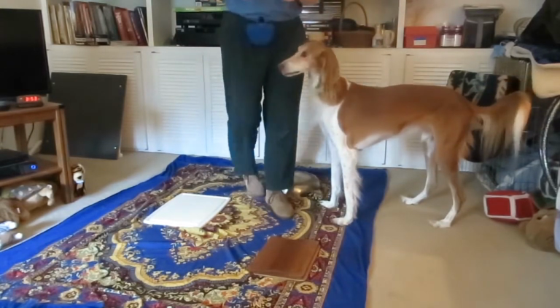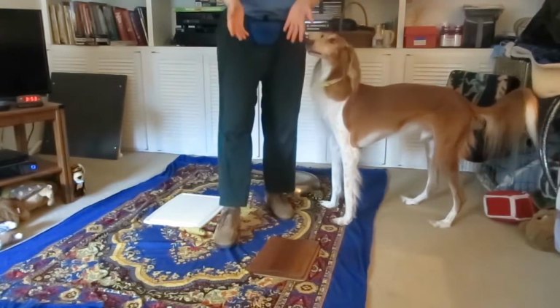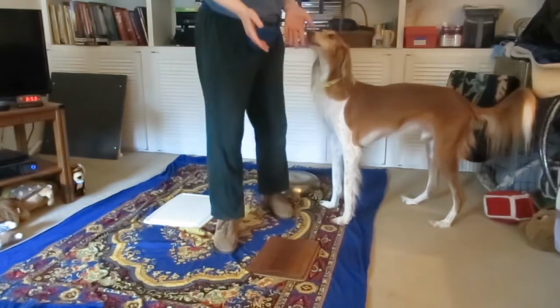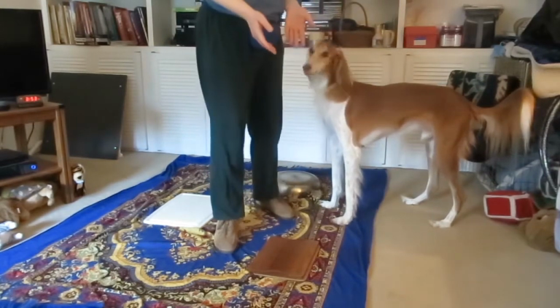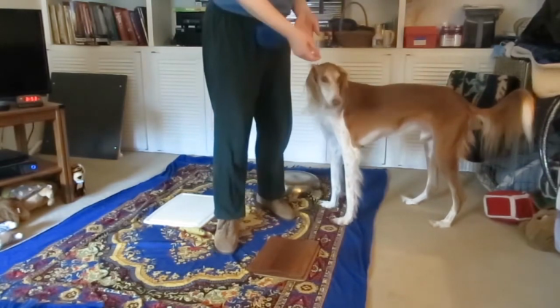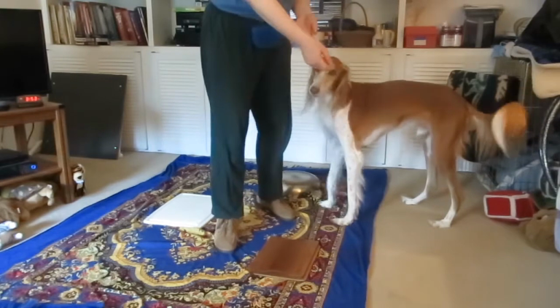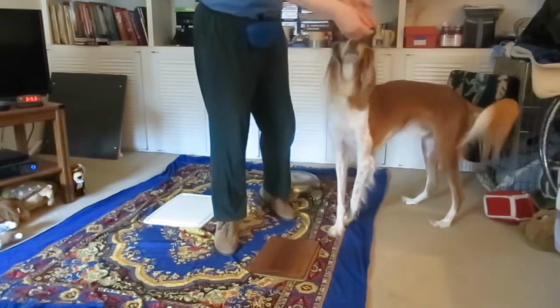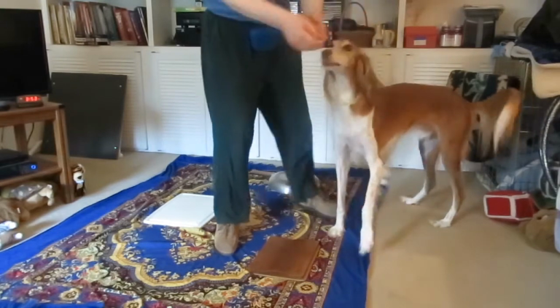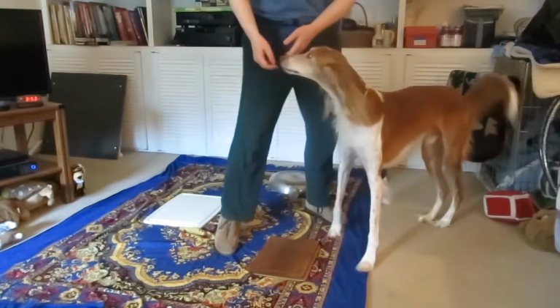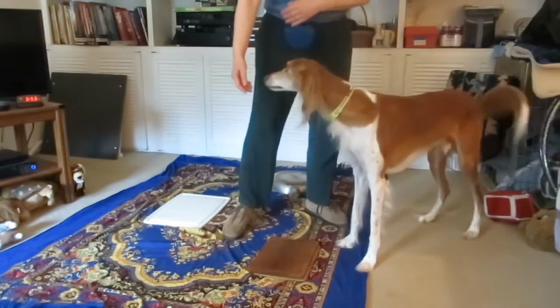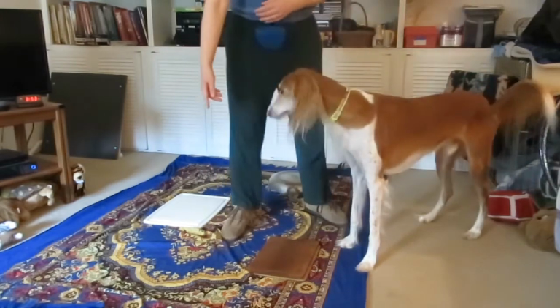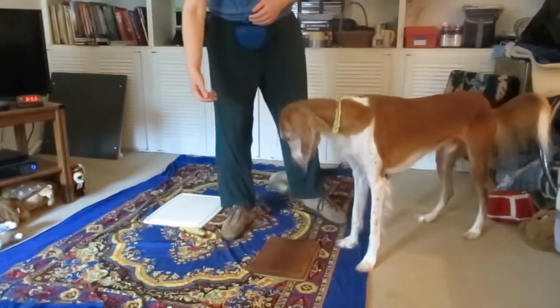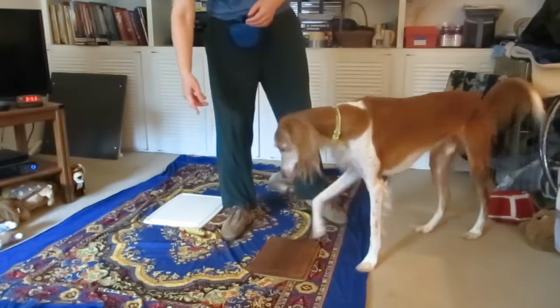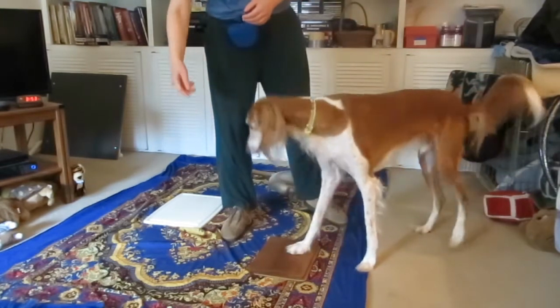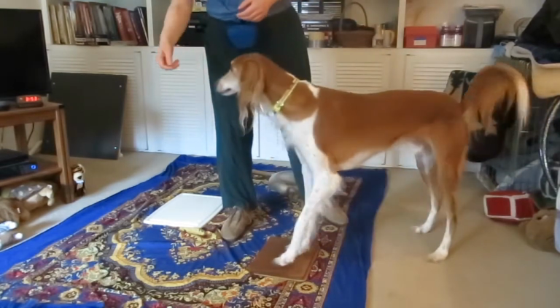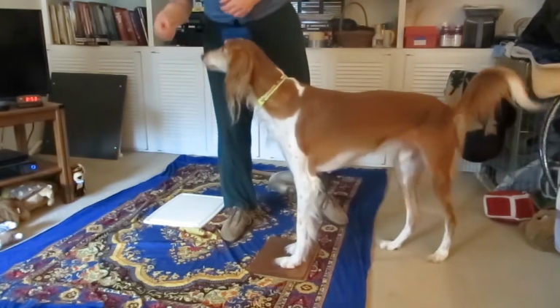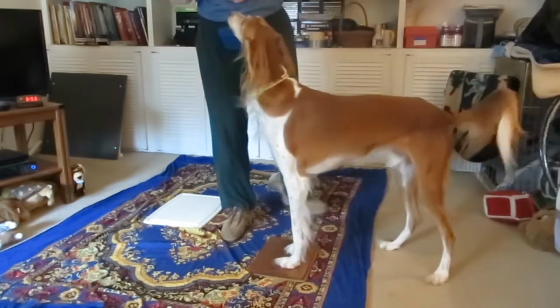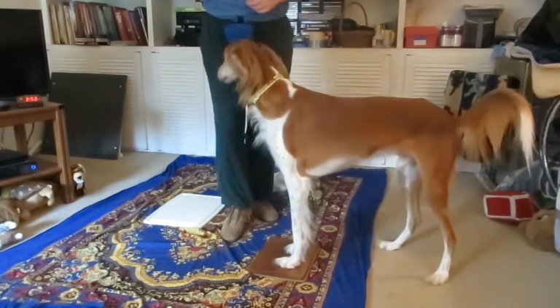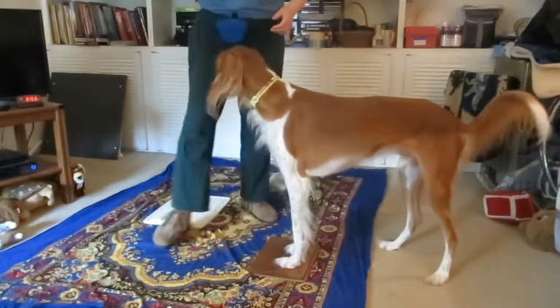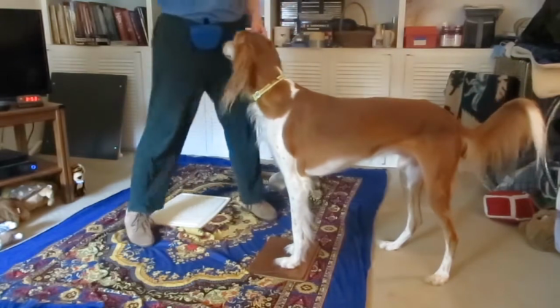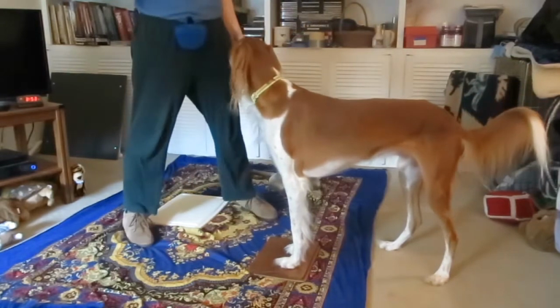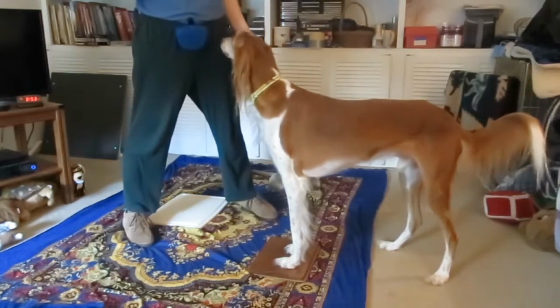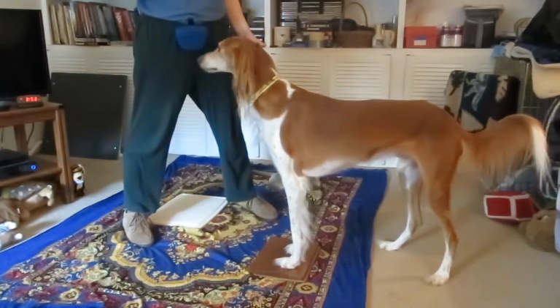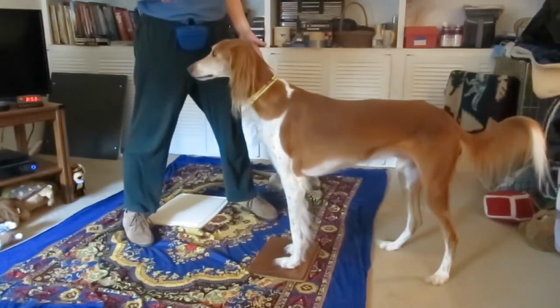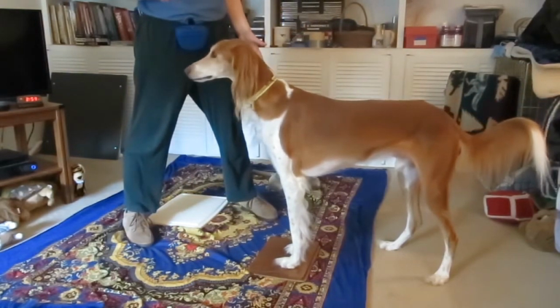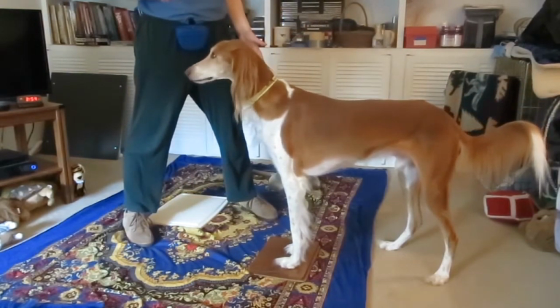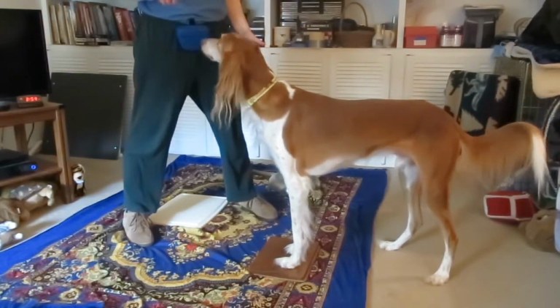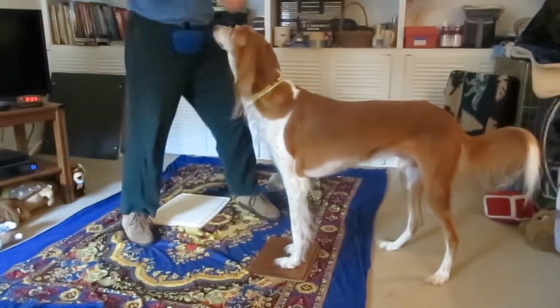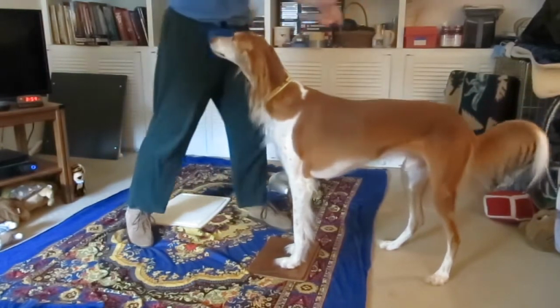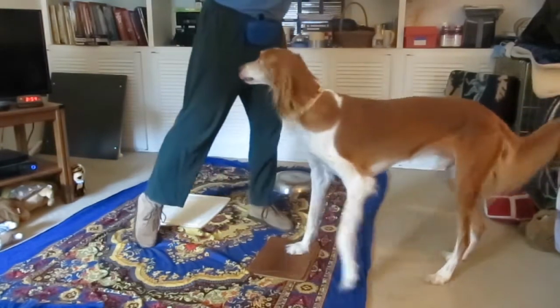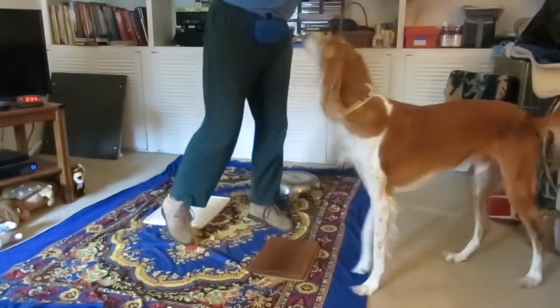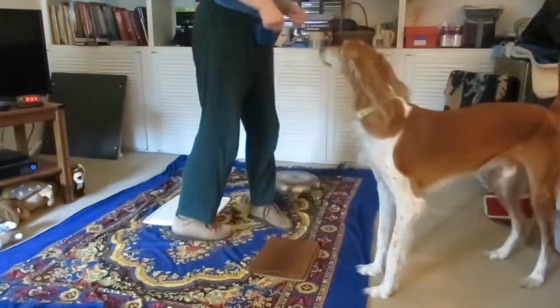Two feet on wood. Quiz. Pause up. Five and four and three and two and one. Off. Good.